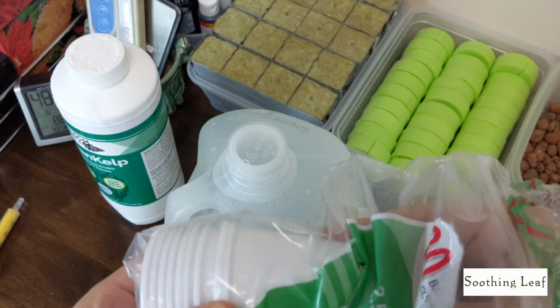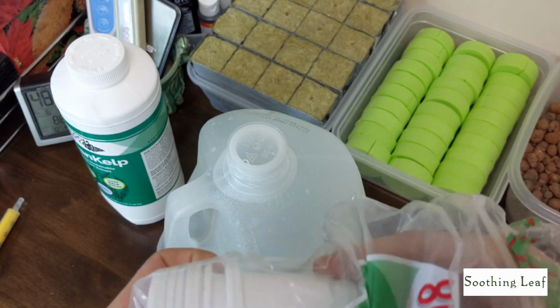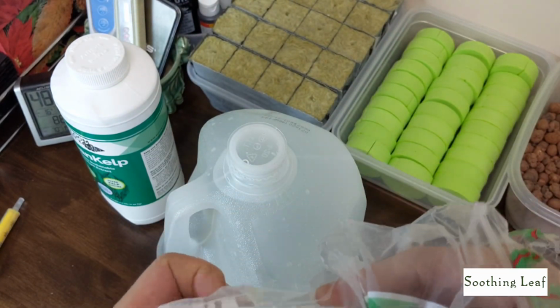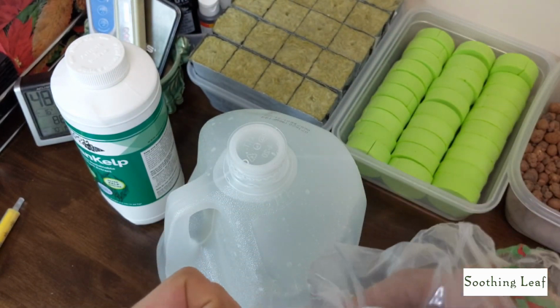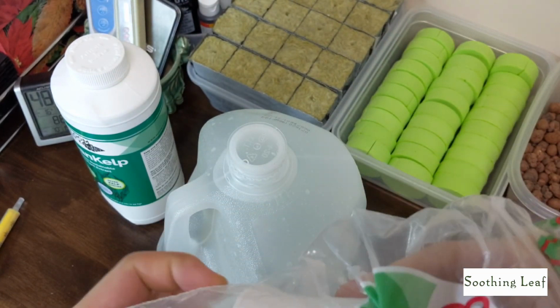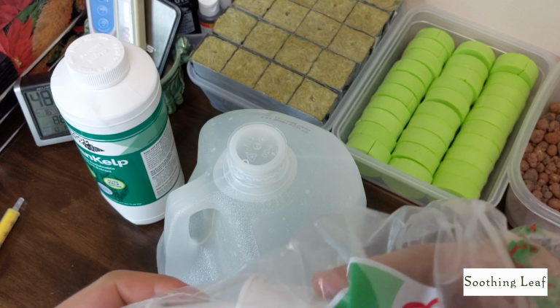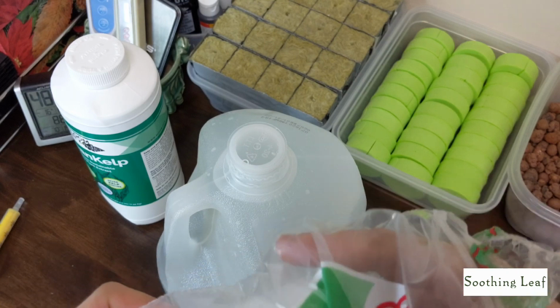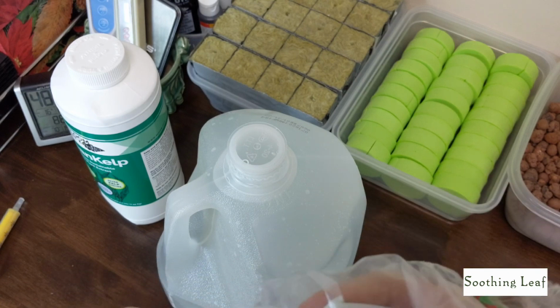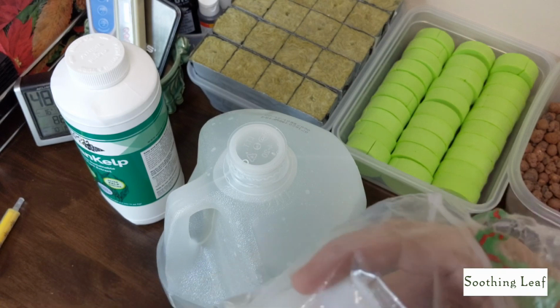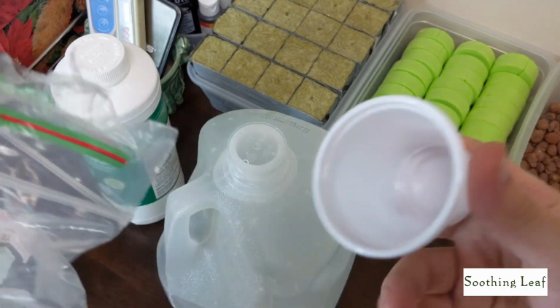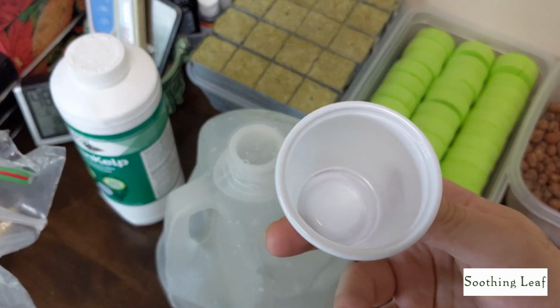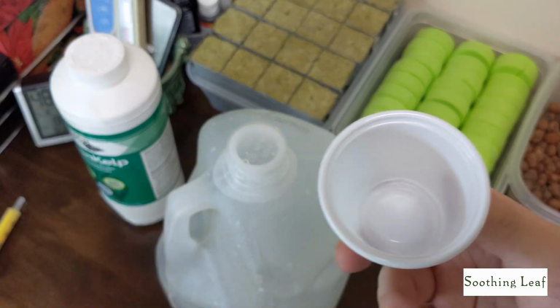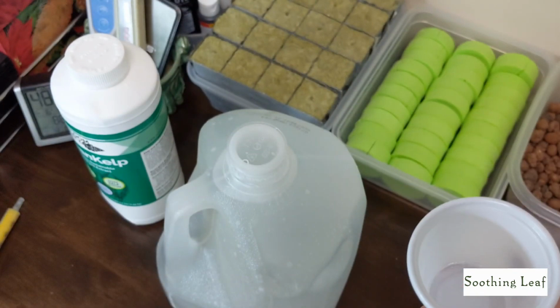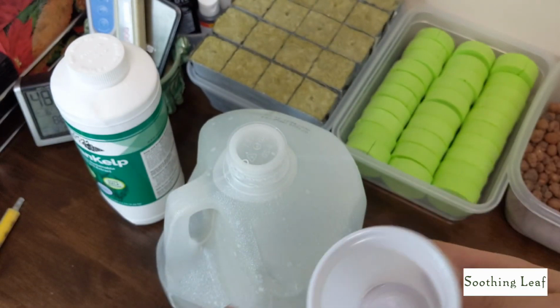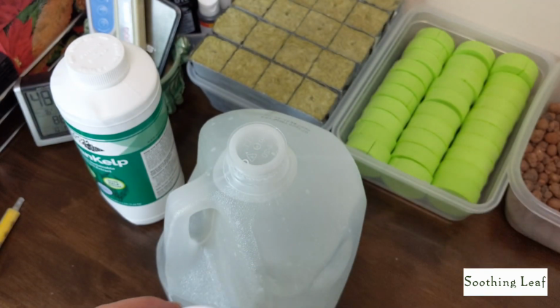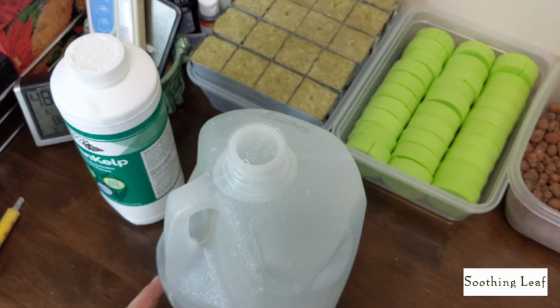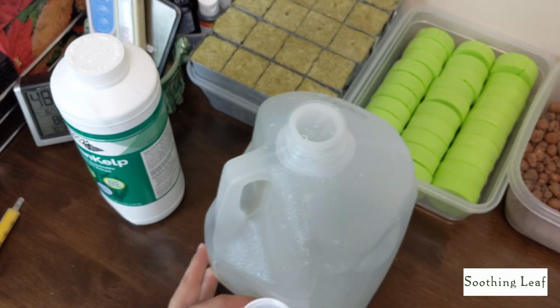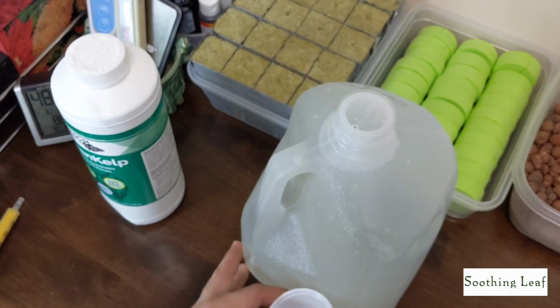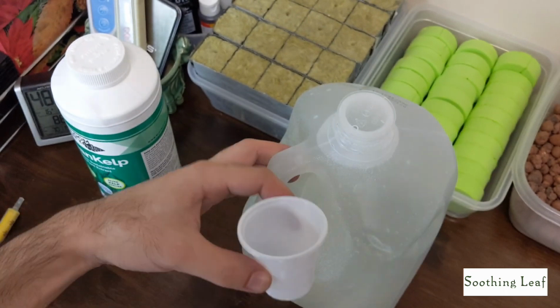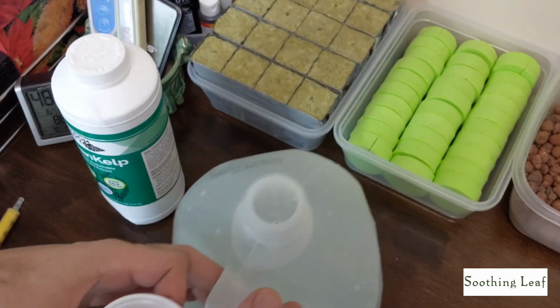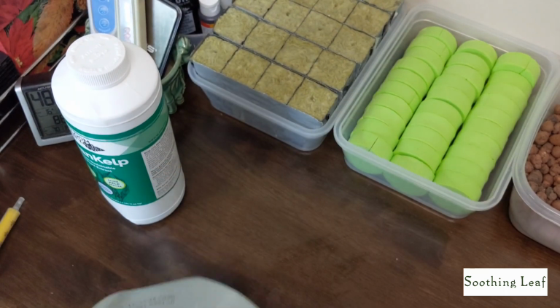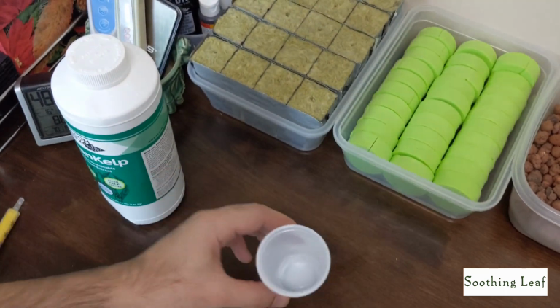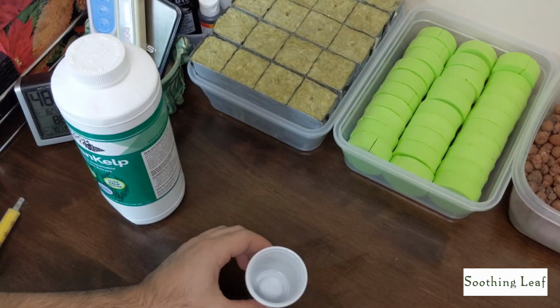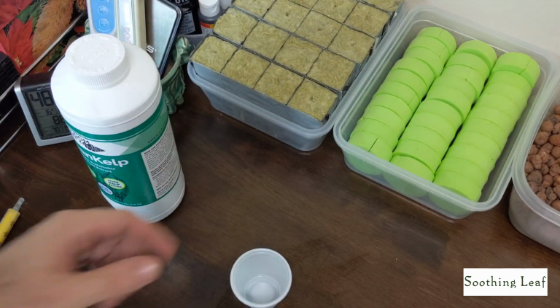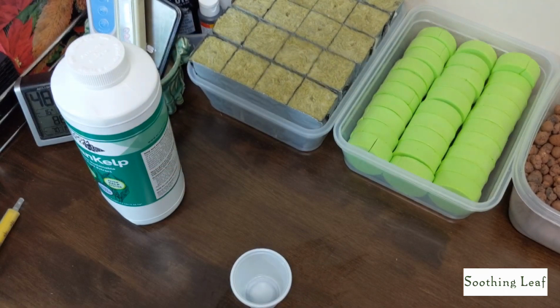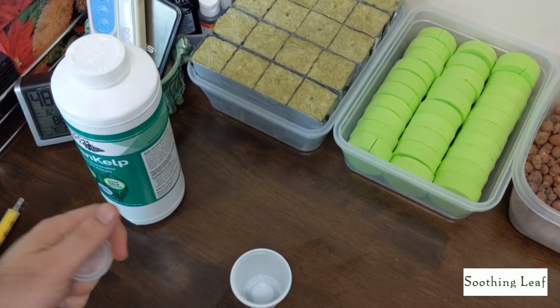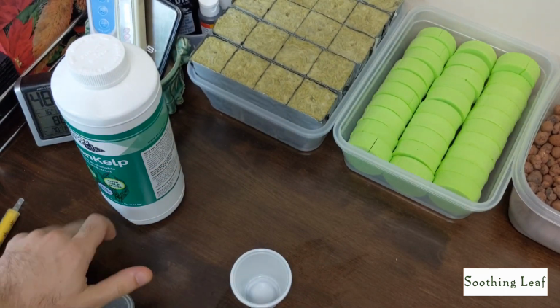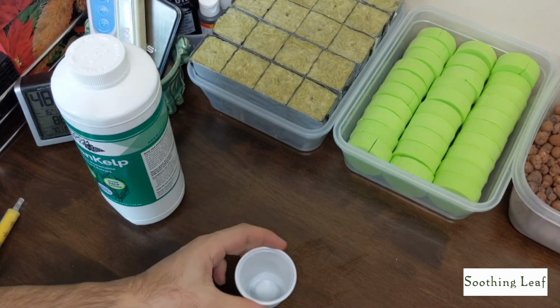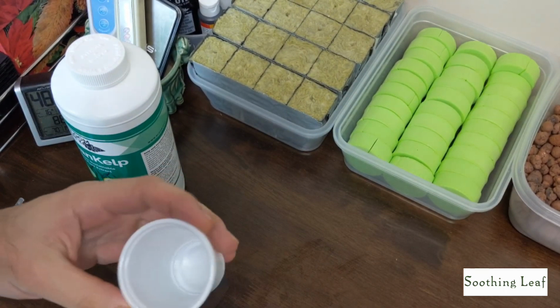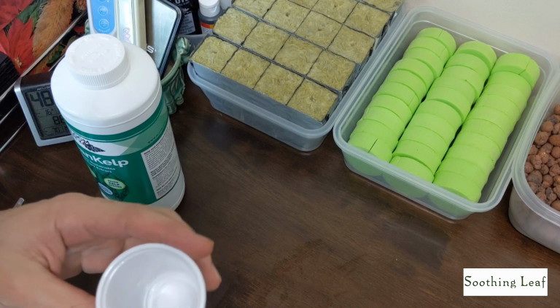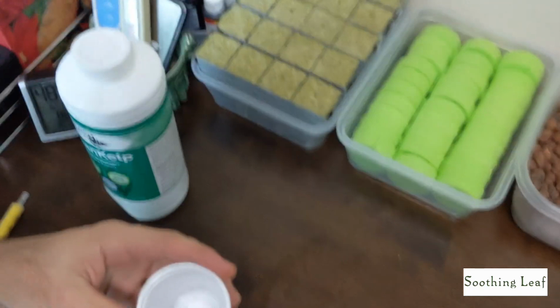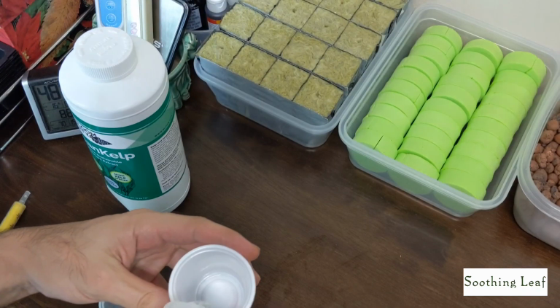Now I just want to take a clean cup to test out the pH and the PPM, see what things are looking like. Since this is a new product, I'm interested in it, and I'm going to be doing experiments to try to see if I can grow plants using just seaweed extract.